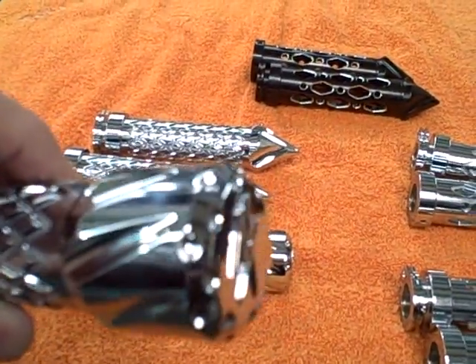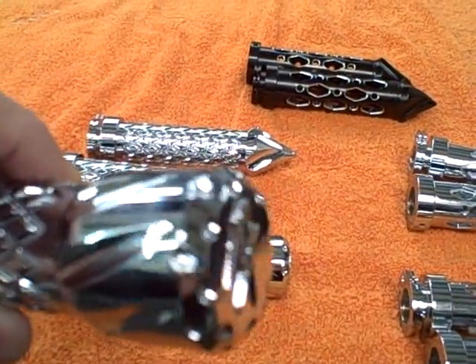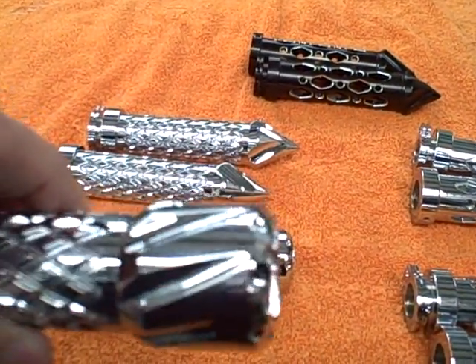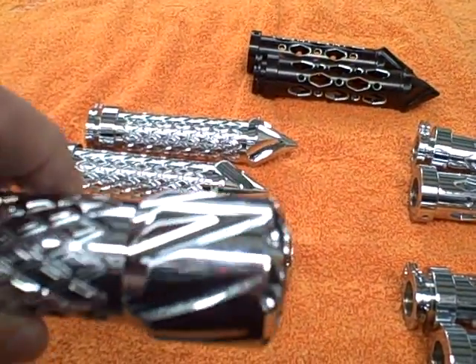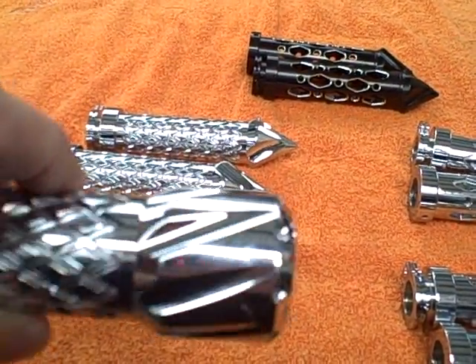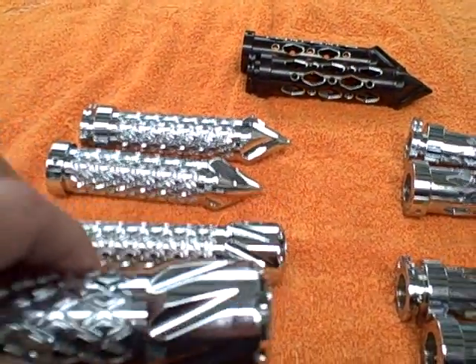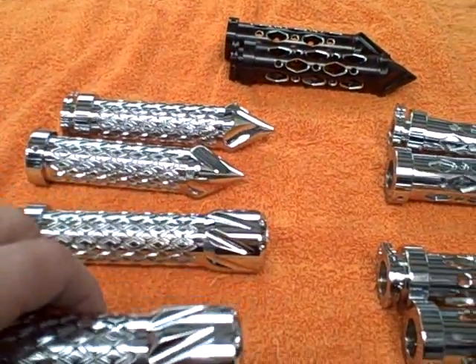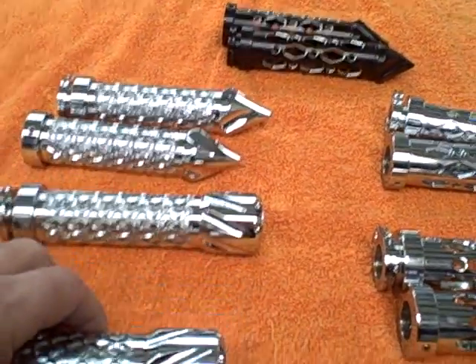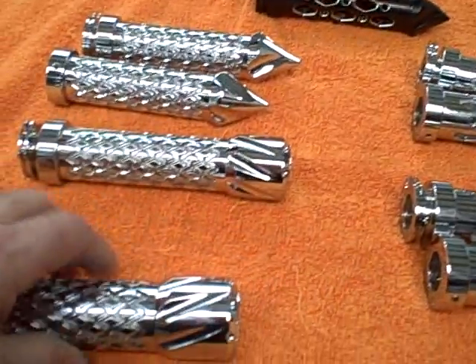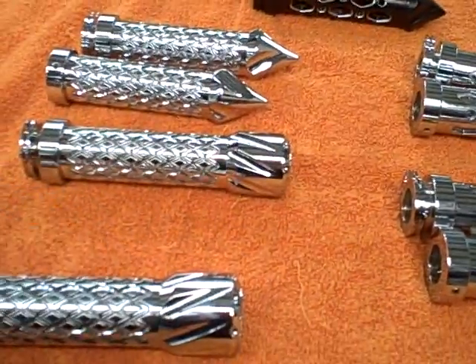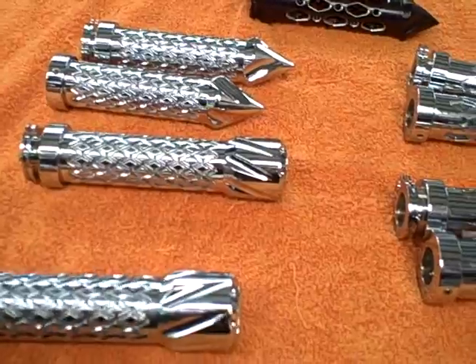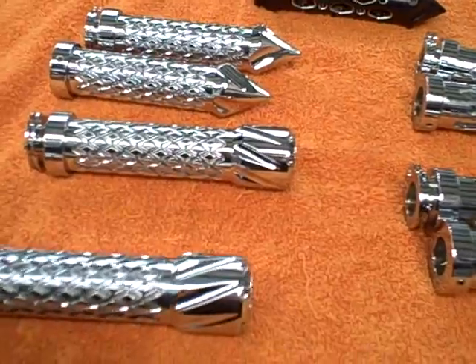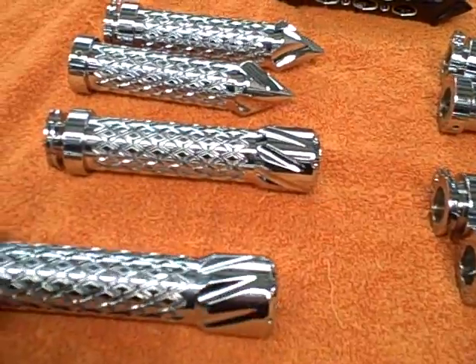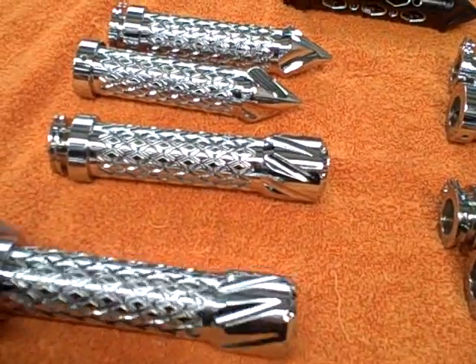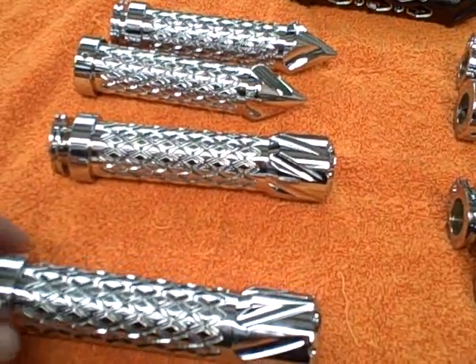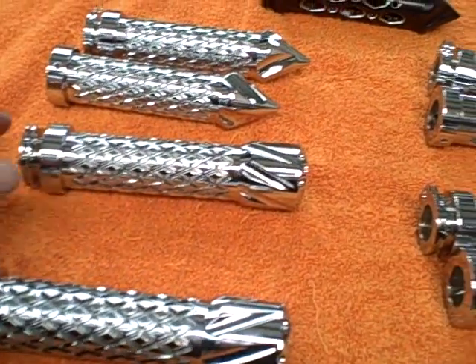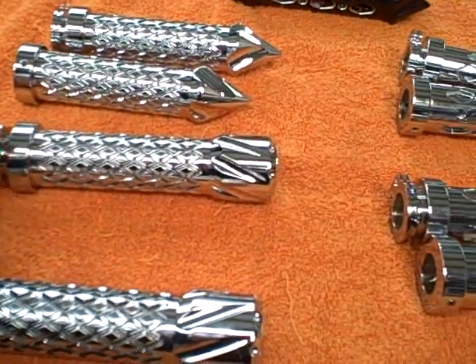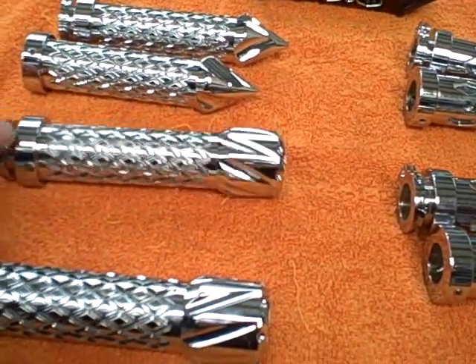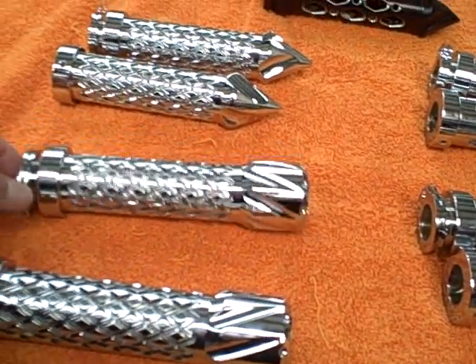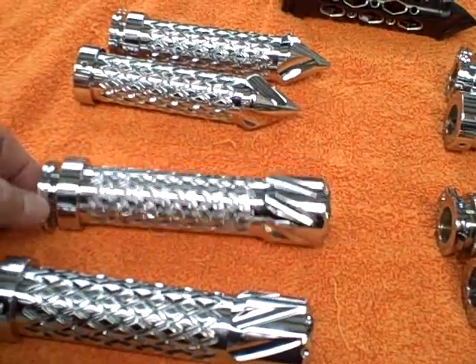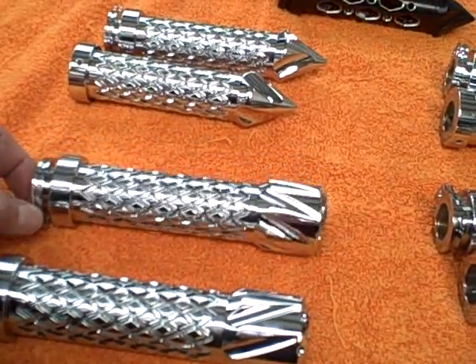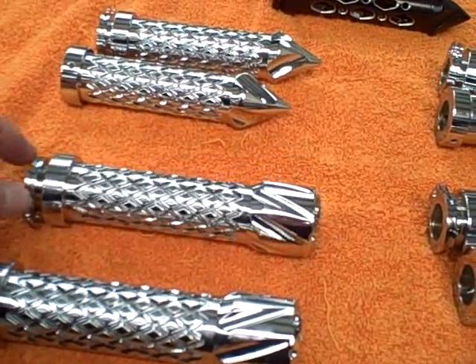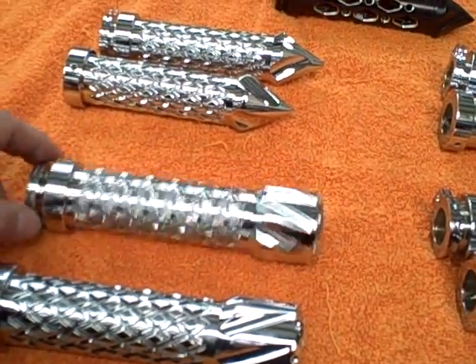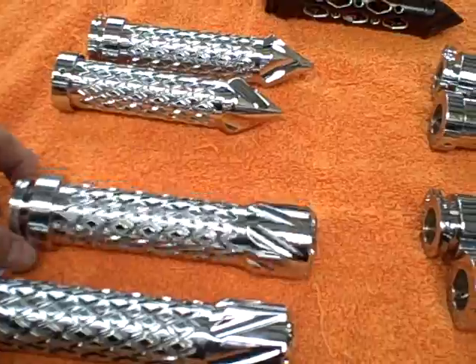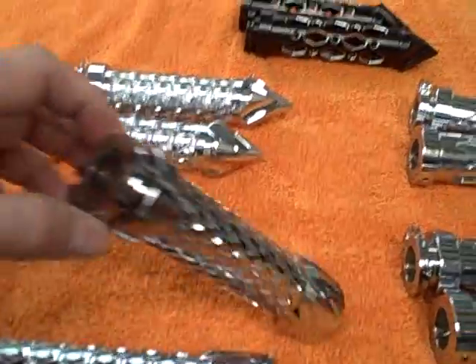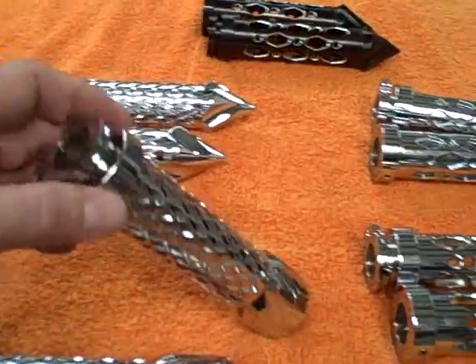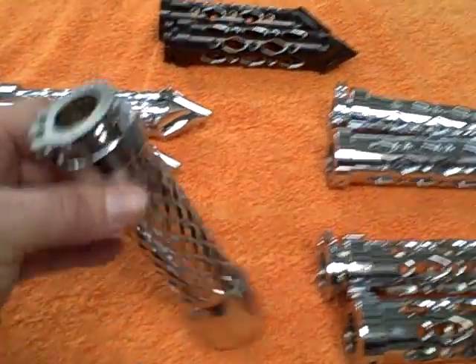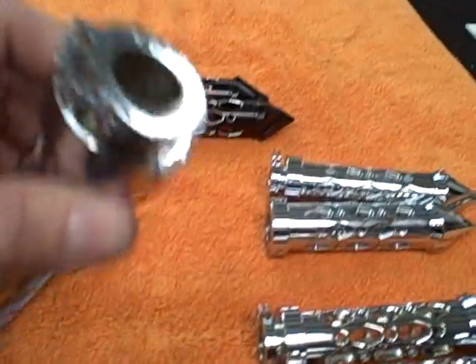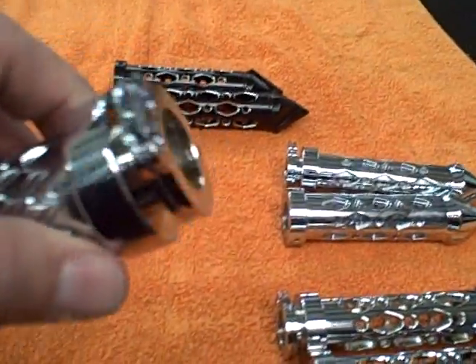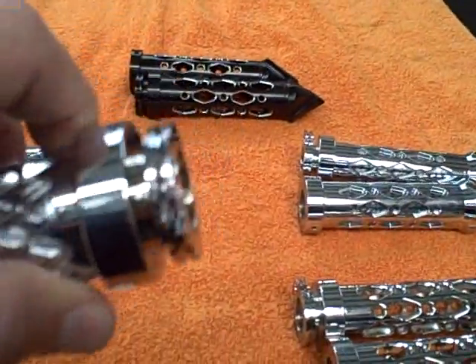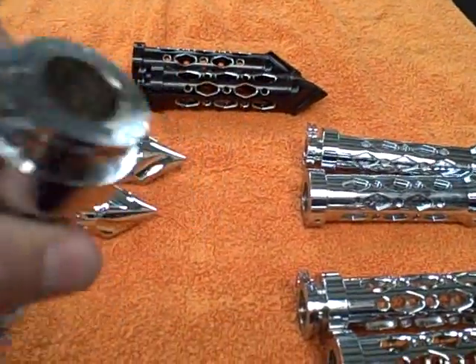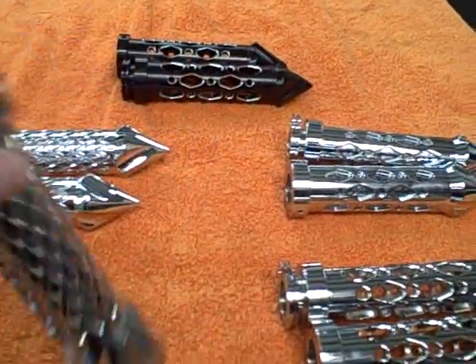3D, diamond cut, twisted, with weights built into it. Really, really detailed. They just go right on to your handlebars and hook into your throttle cable. These are the good kinds — you don't have to worry about them slipping off.